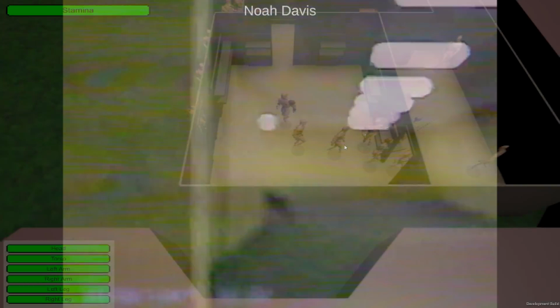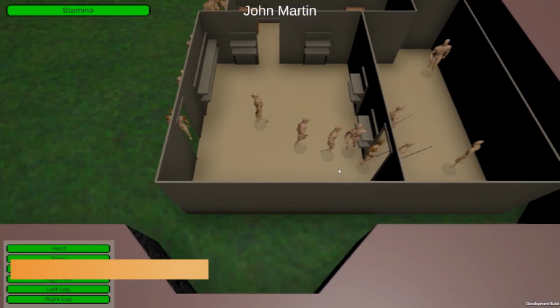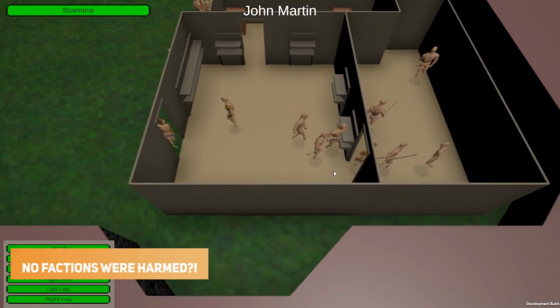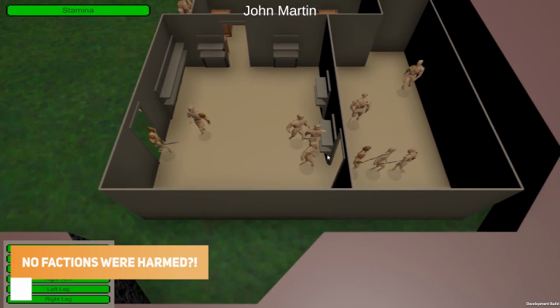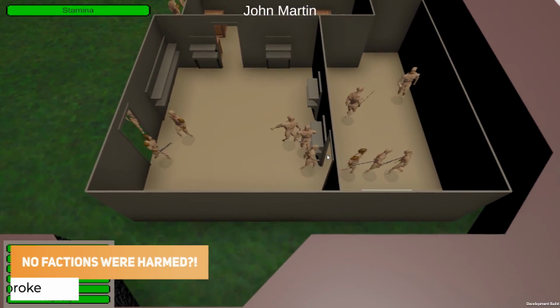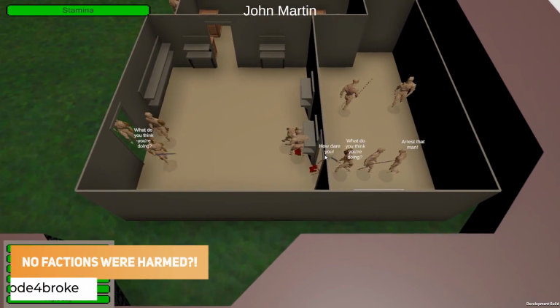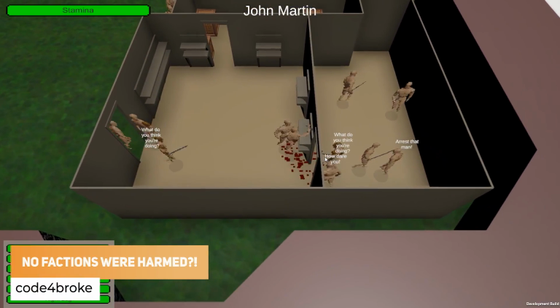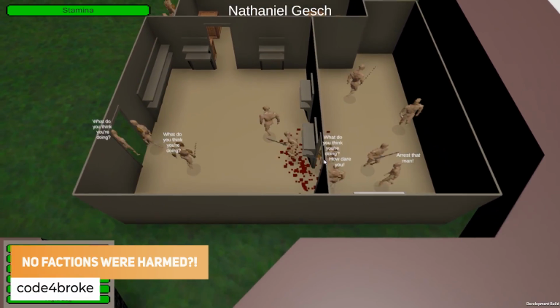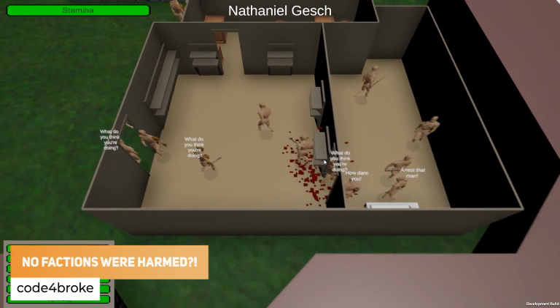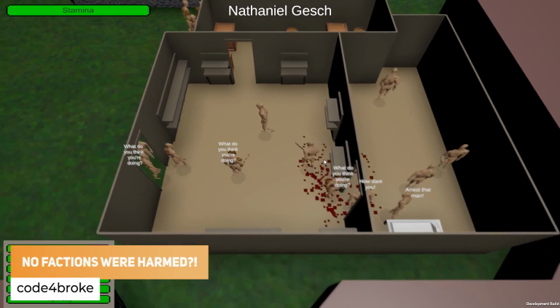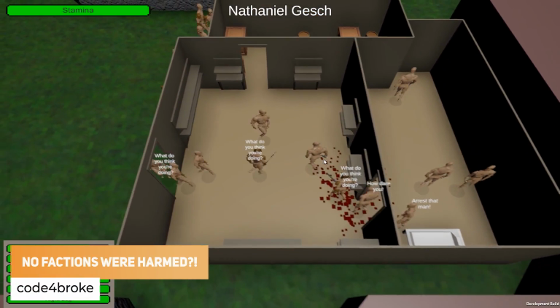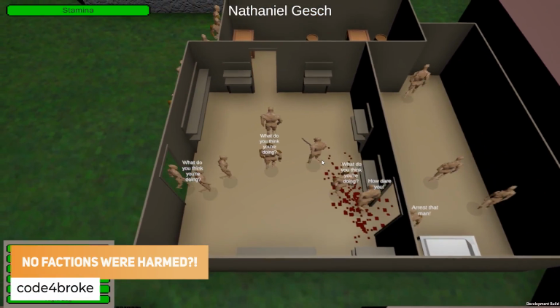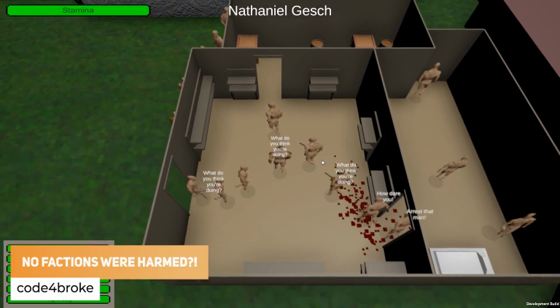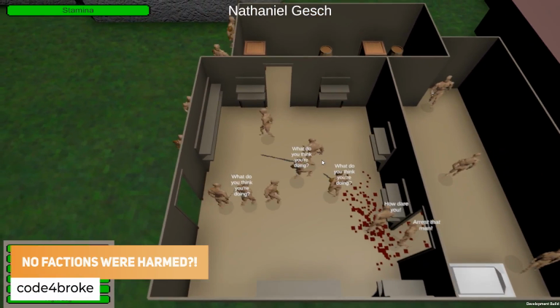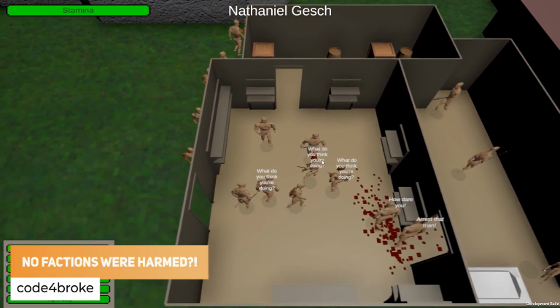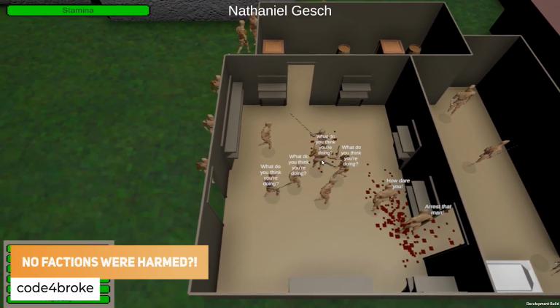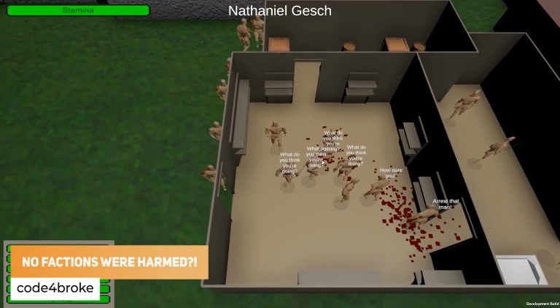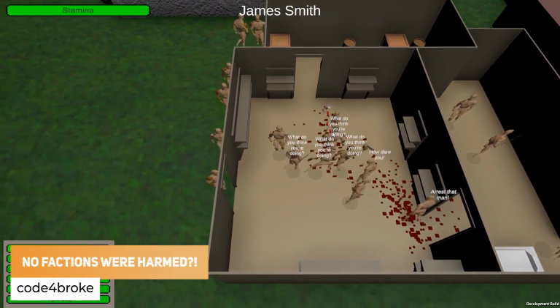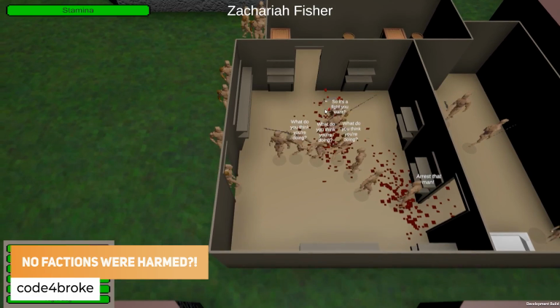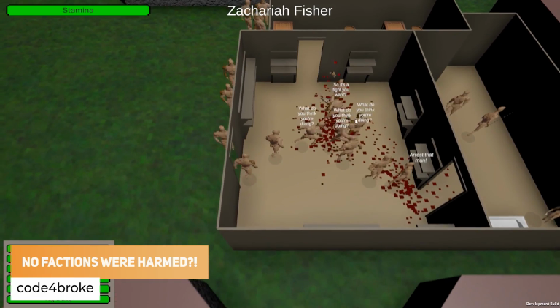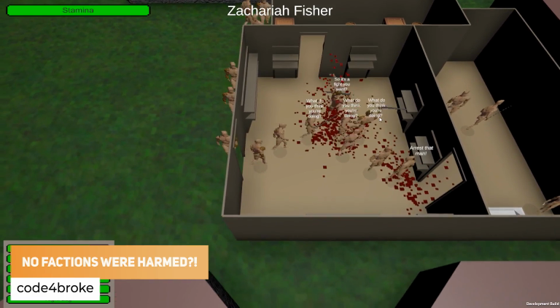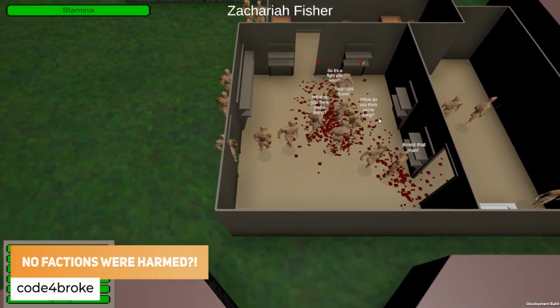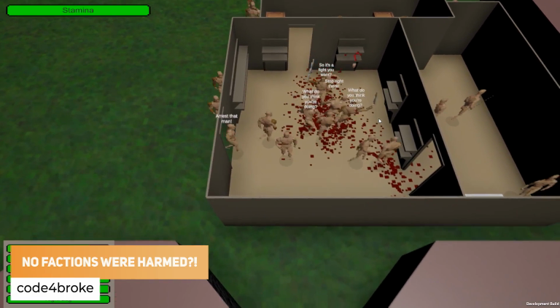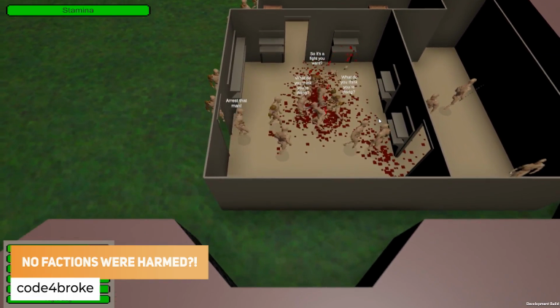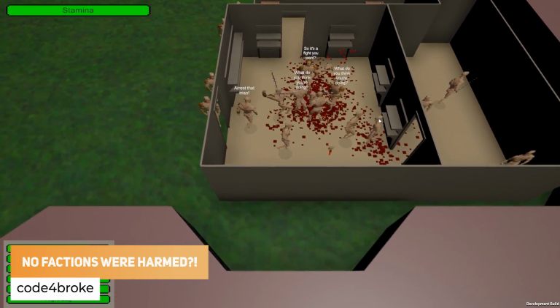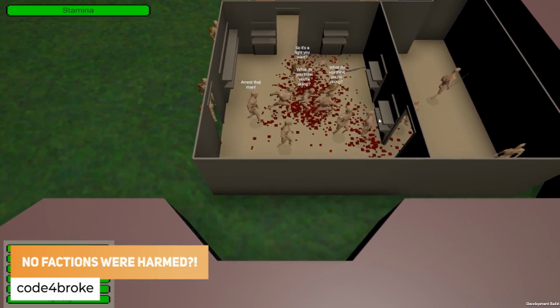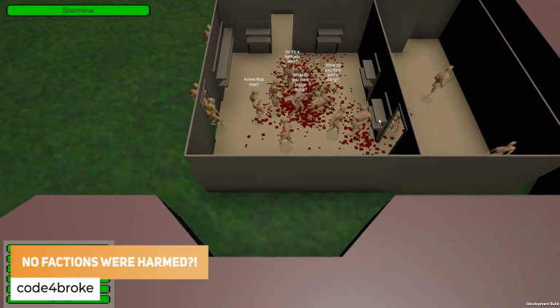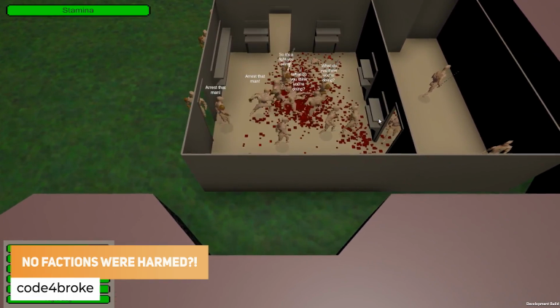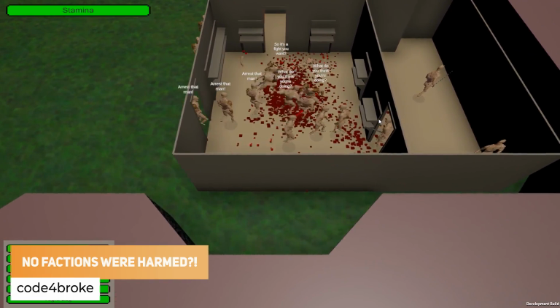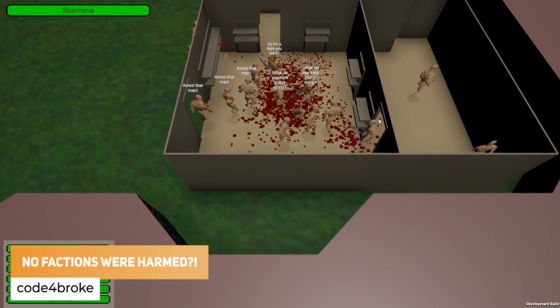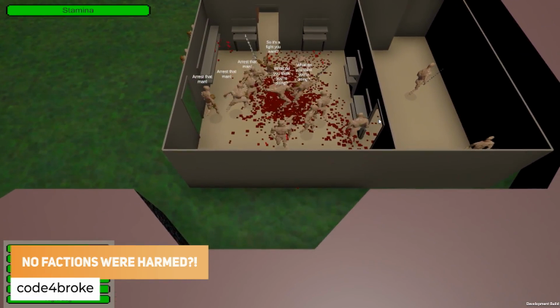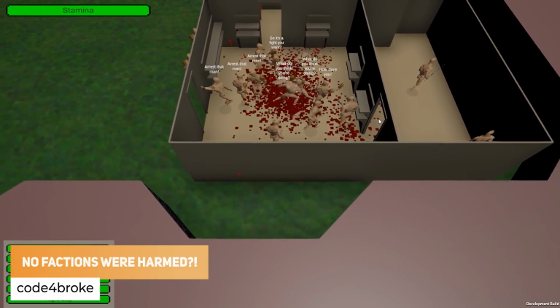Code for Broke has got AI that responds to crimes, but he didn't program any factions, so it's just all out madness.